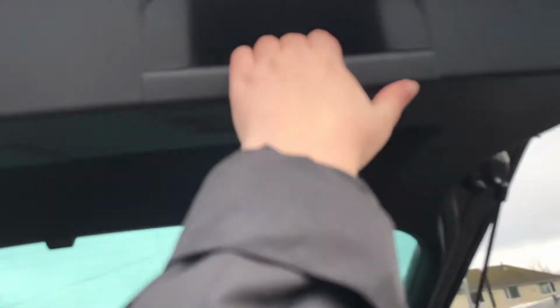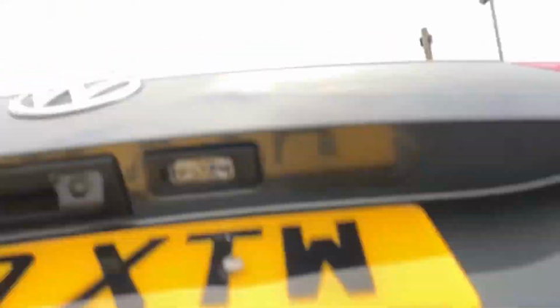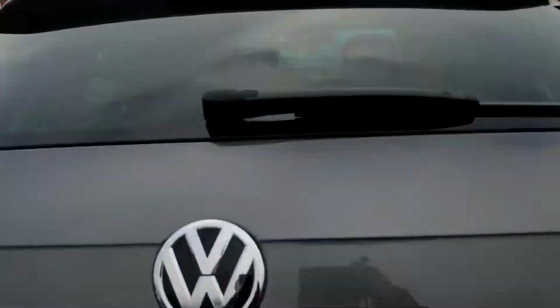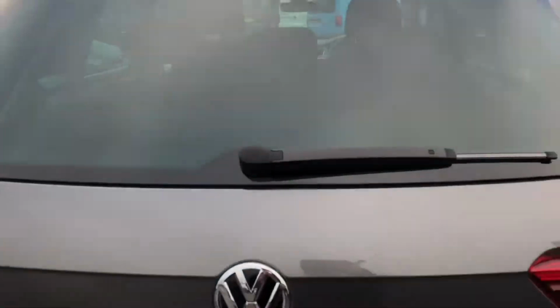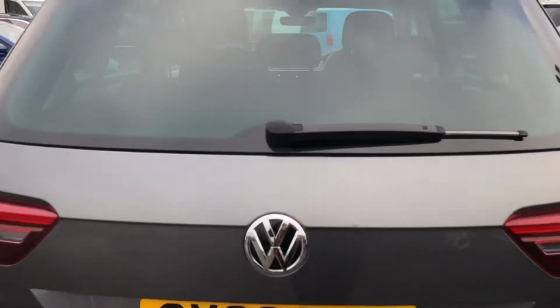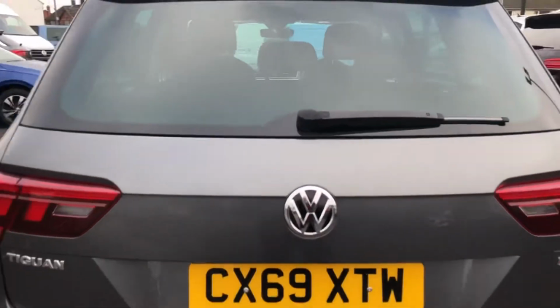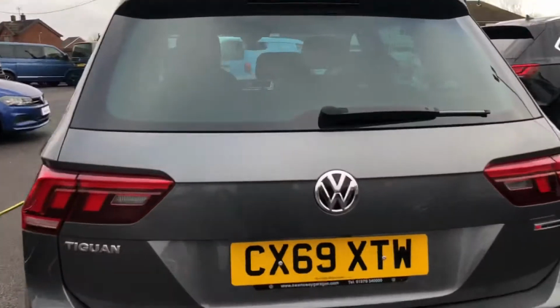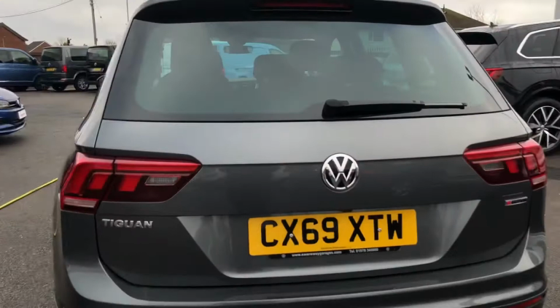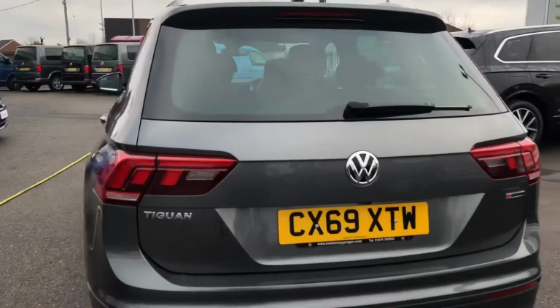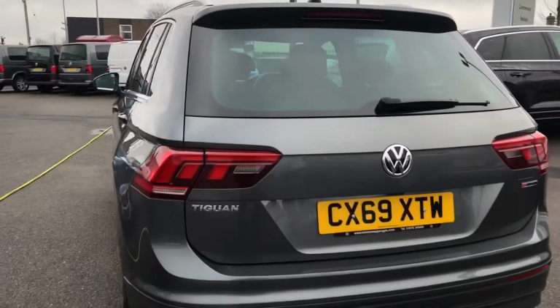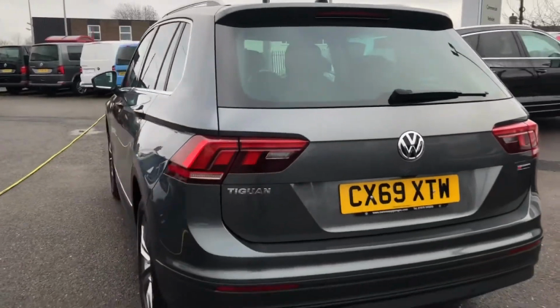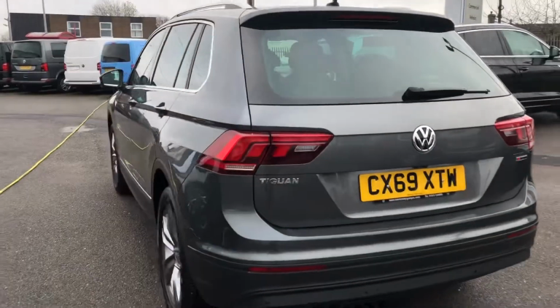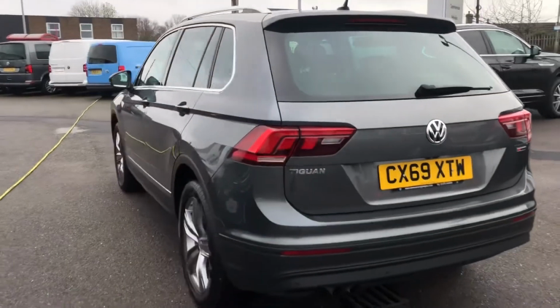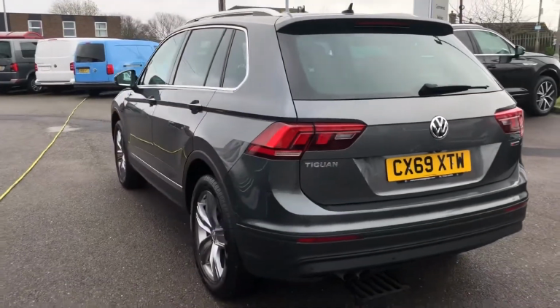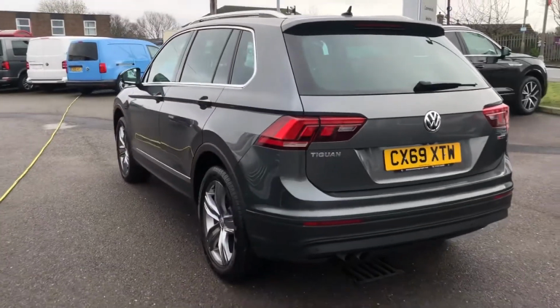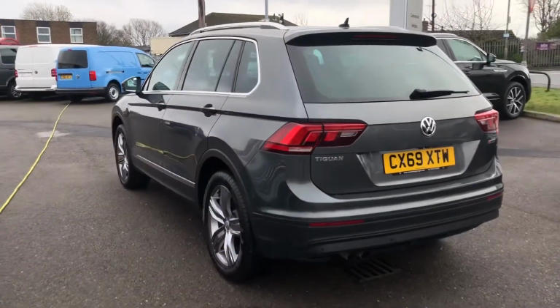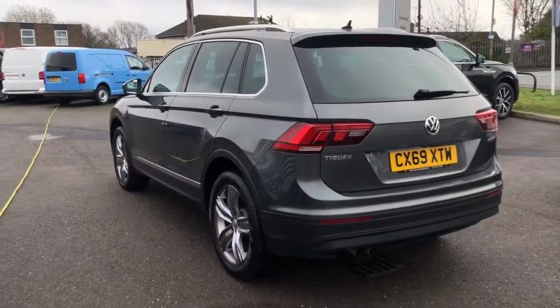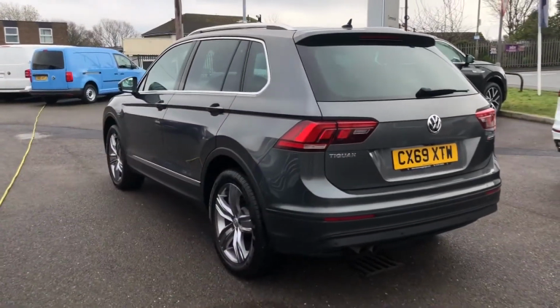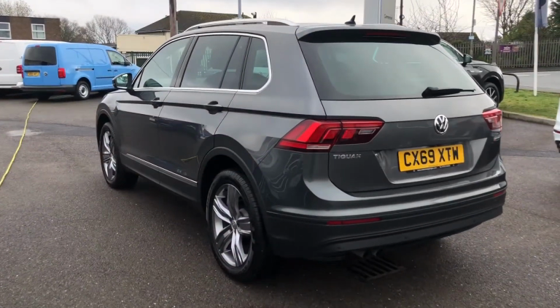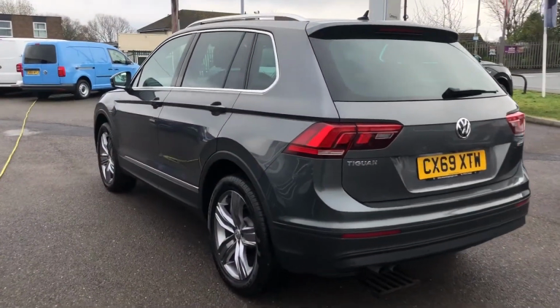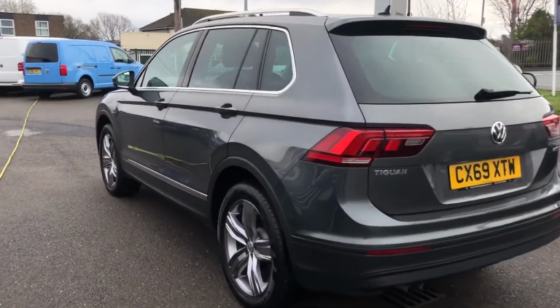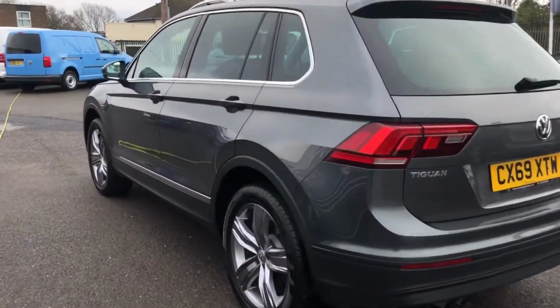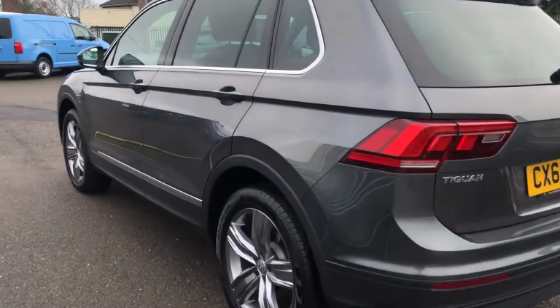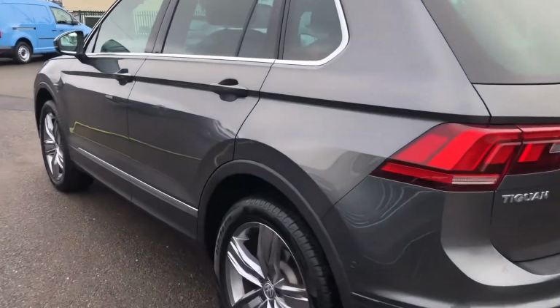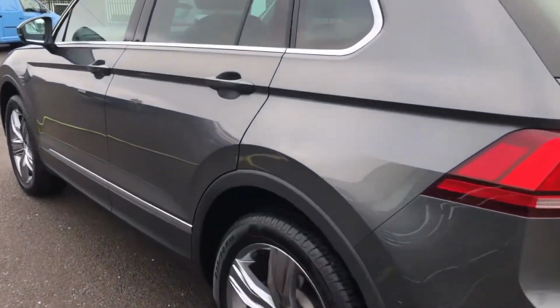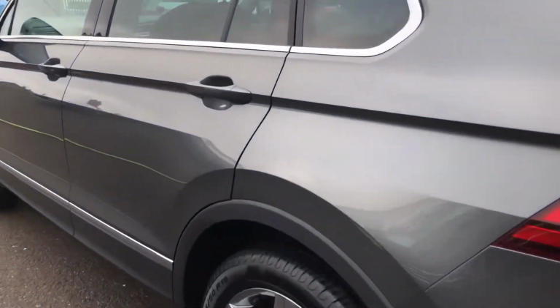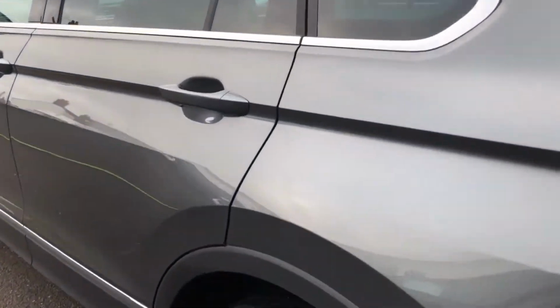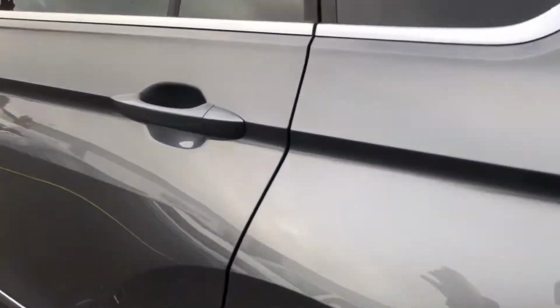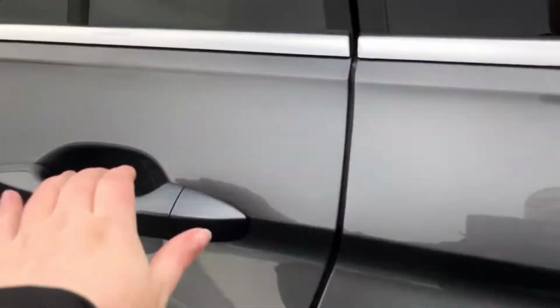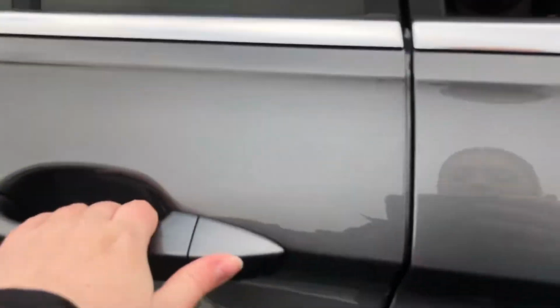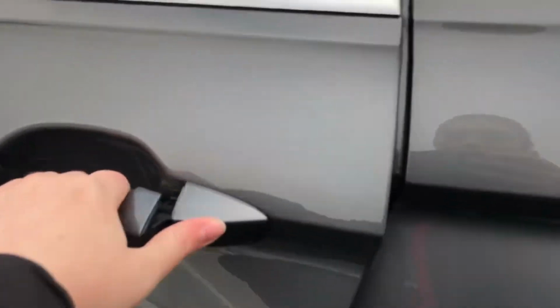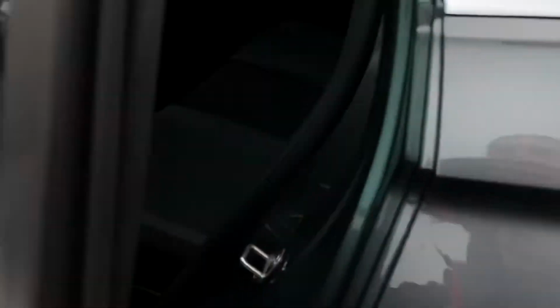You've also got the grab rail to pull down, just to make life a little bit easier for you. It's in an absolutely fantastic condition and has just covered over 5,000 miles, so it's a really low mileage car.